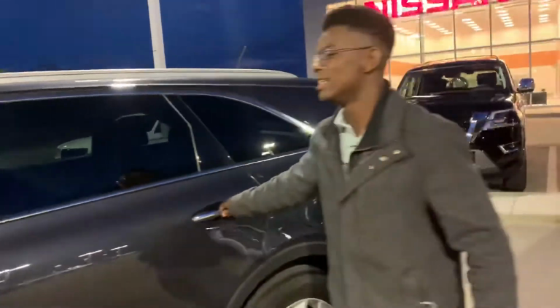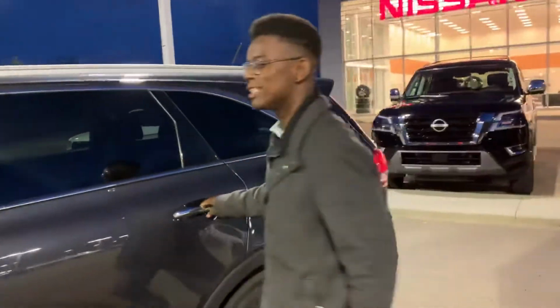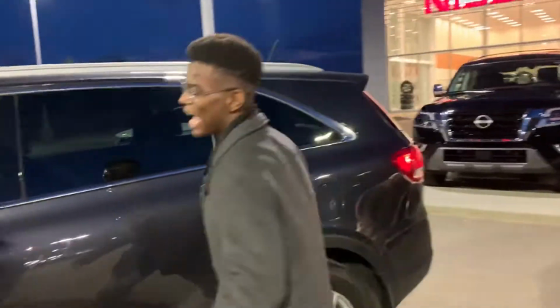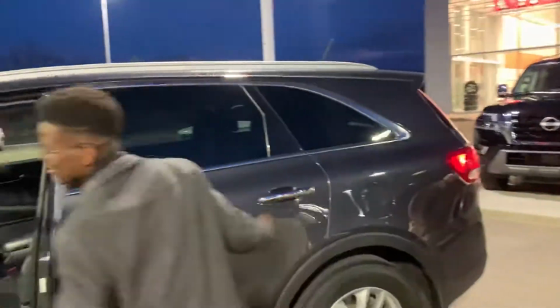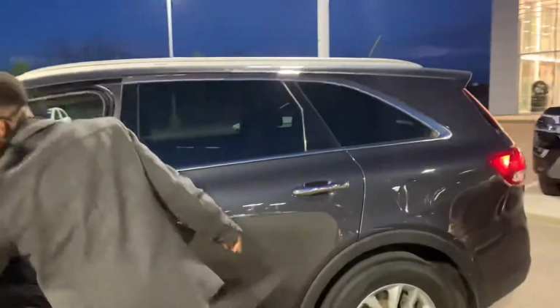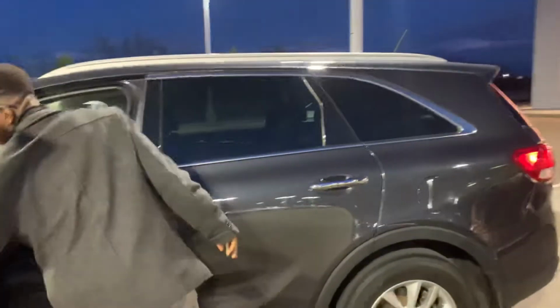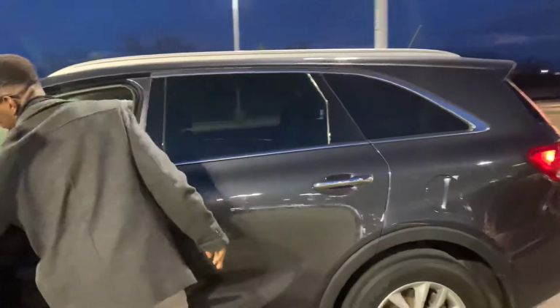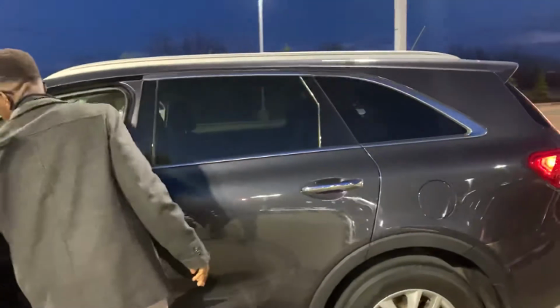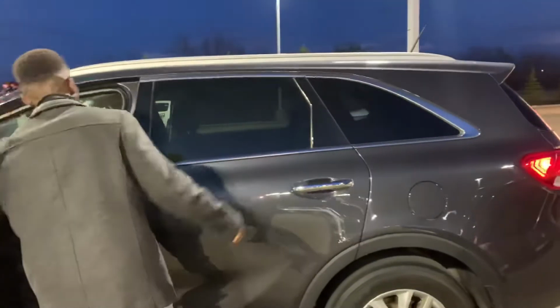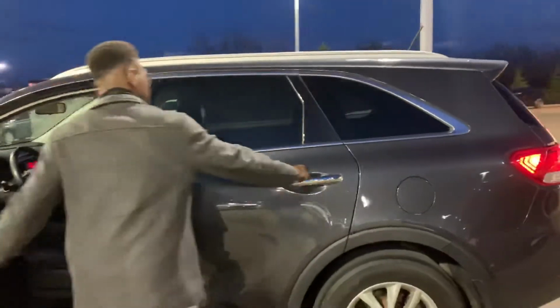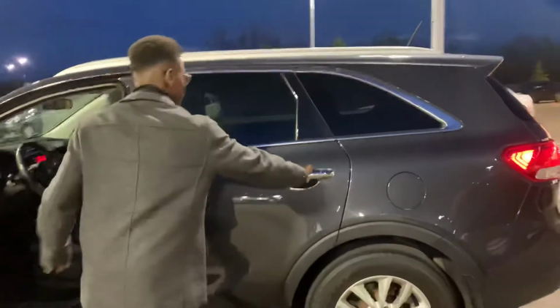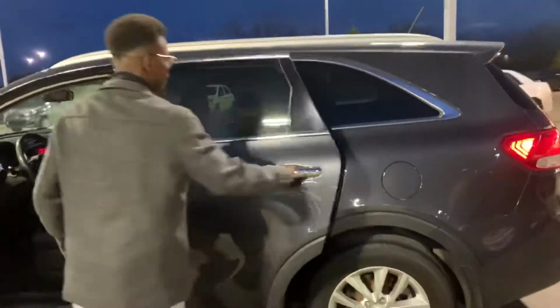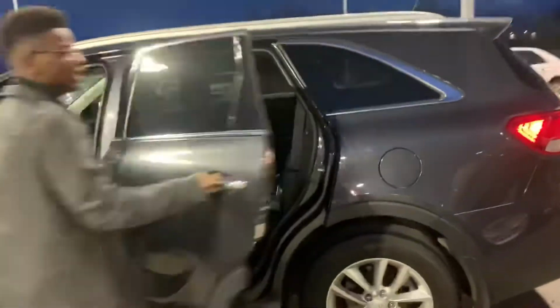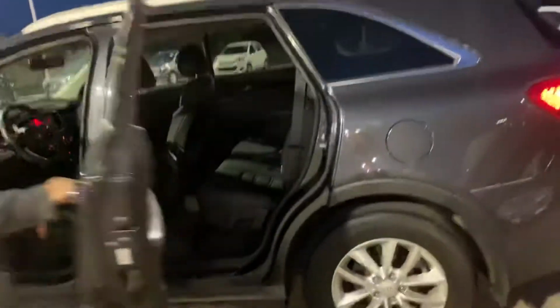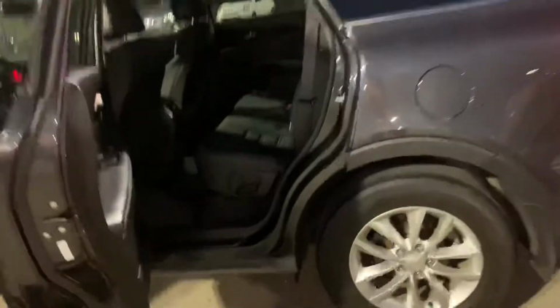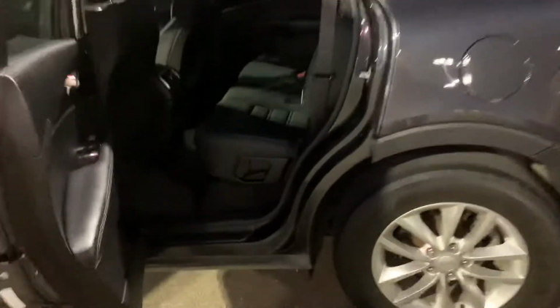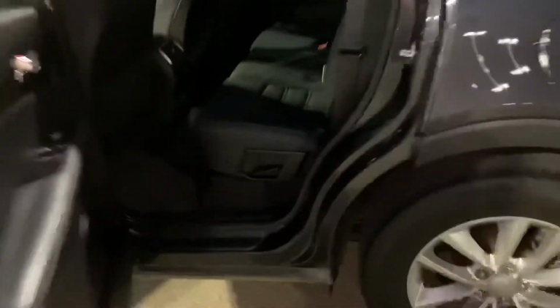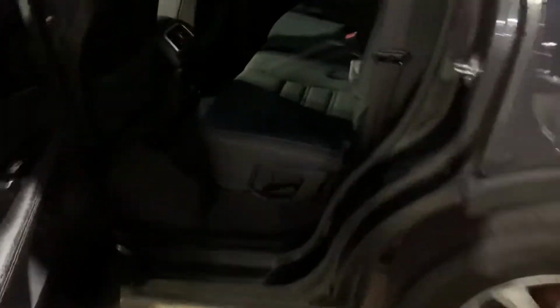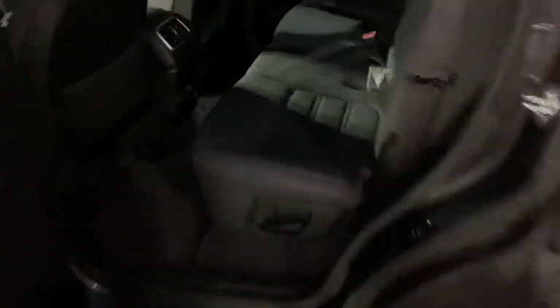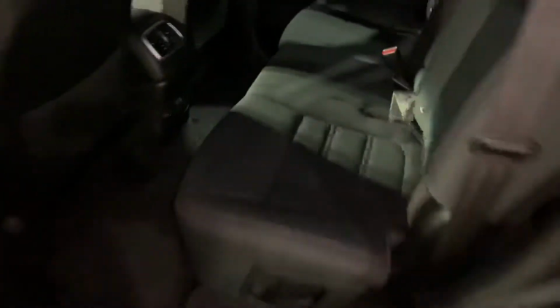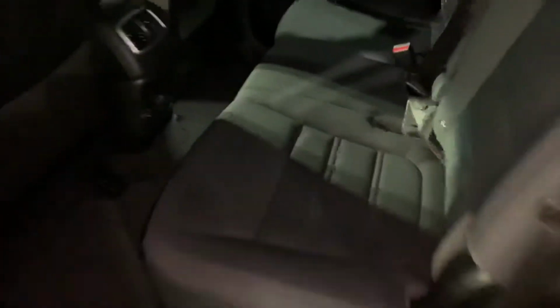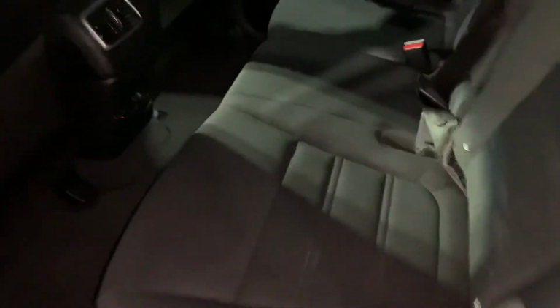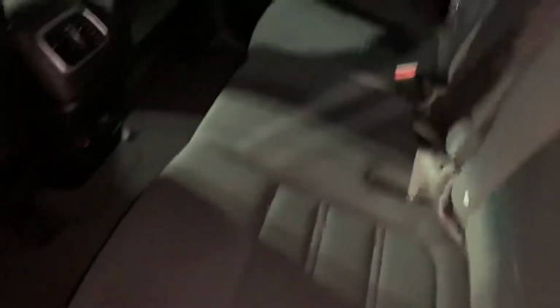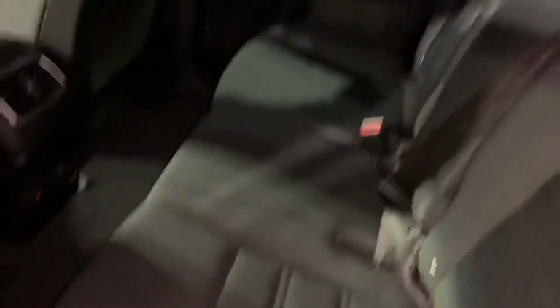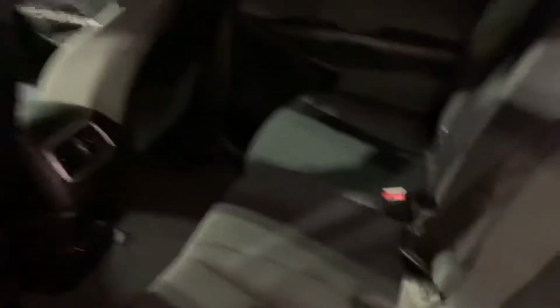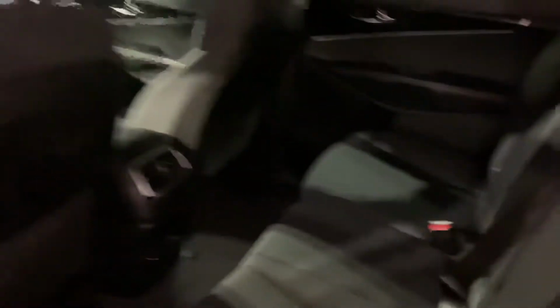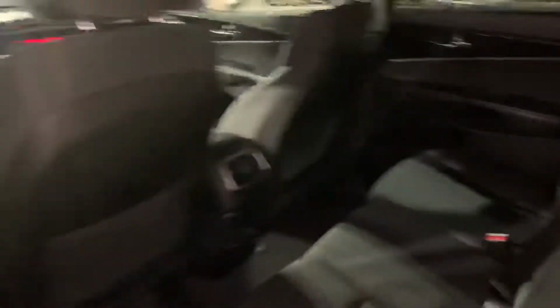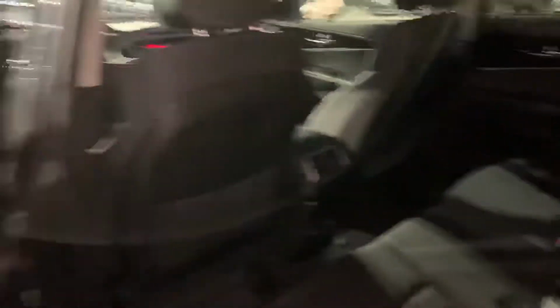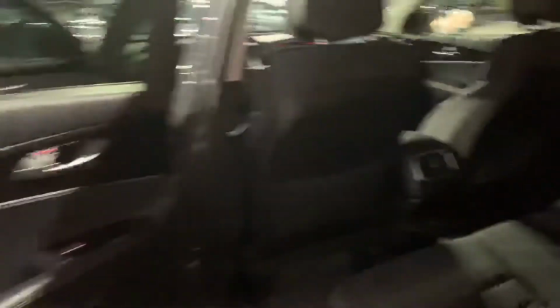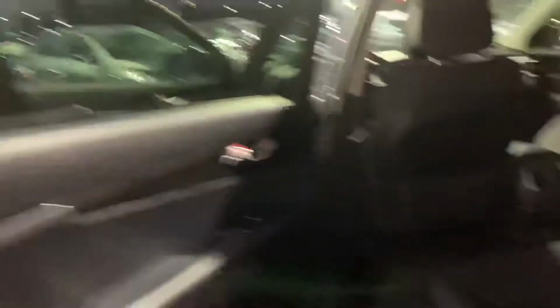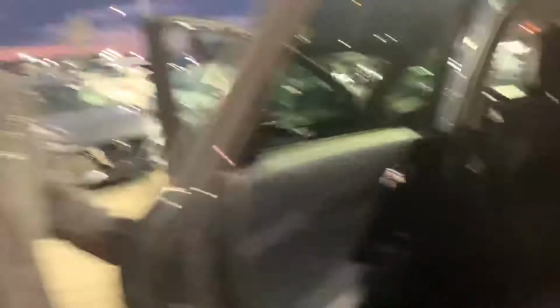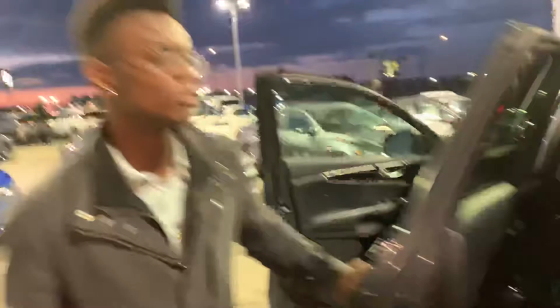Let me get into the back here. You get tons of space for your rear passengers and the seats do recline for those longer road trips.